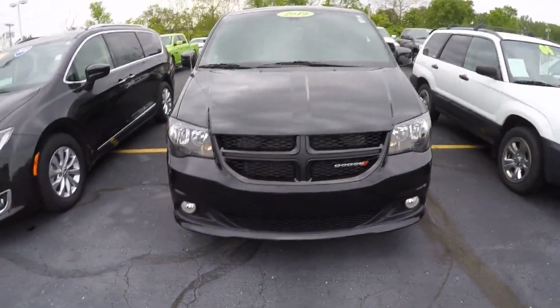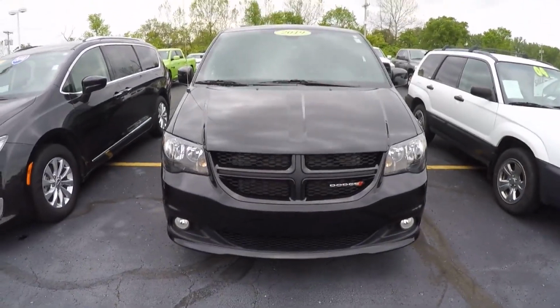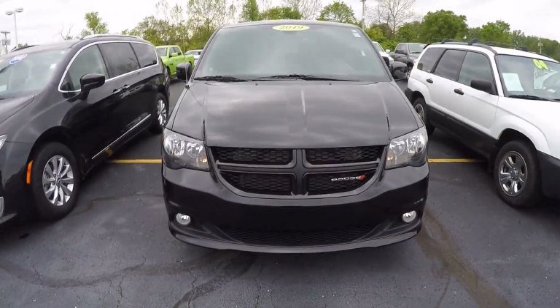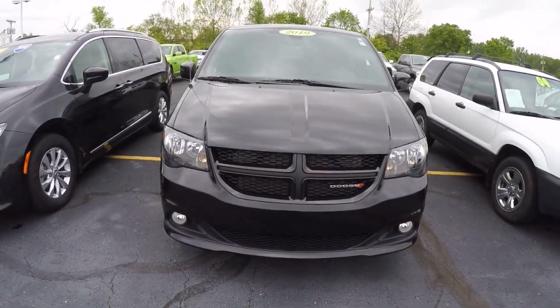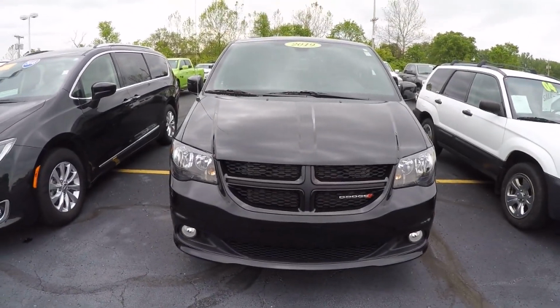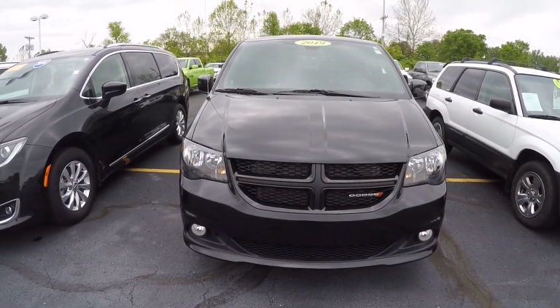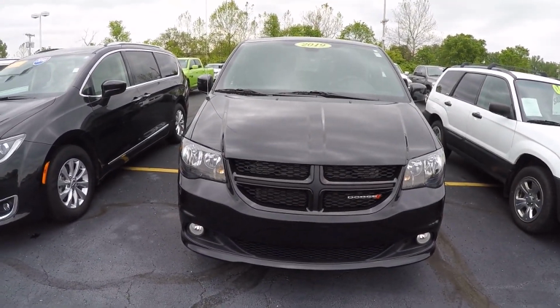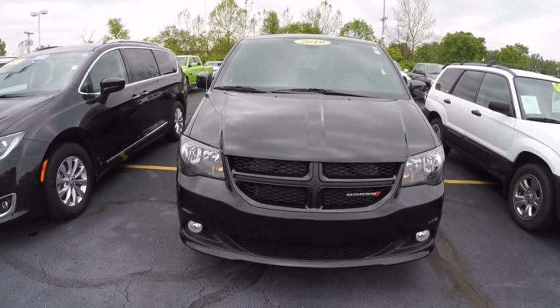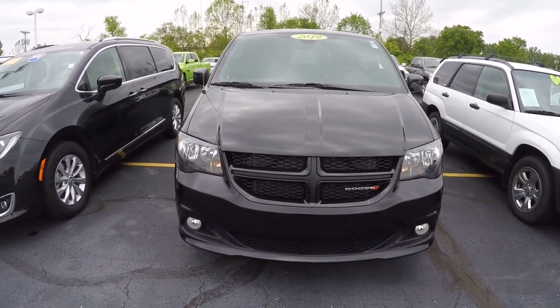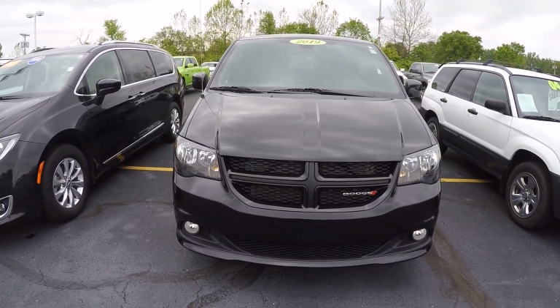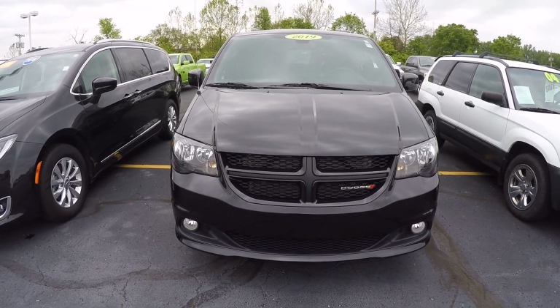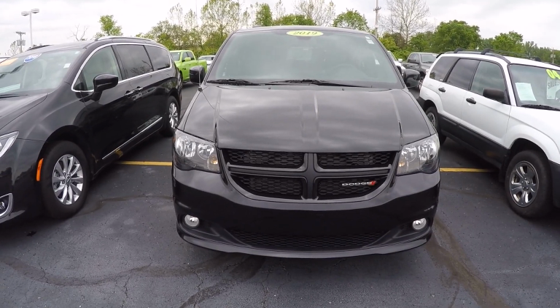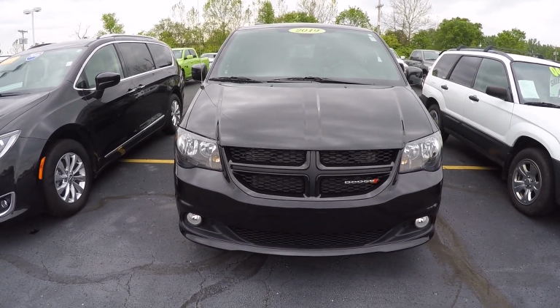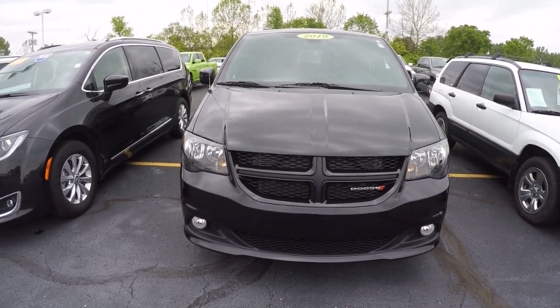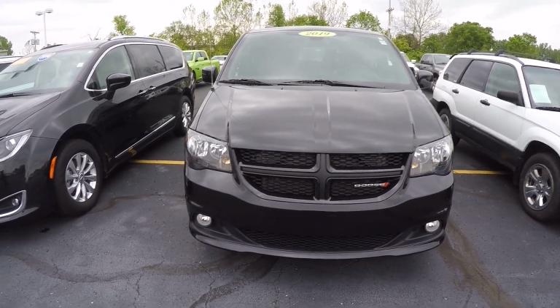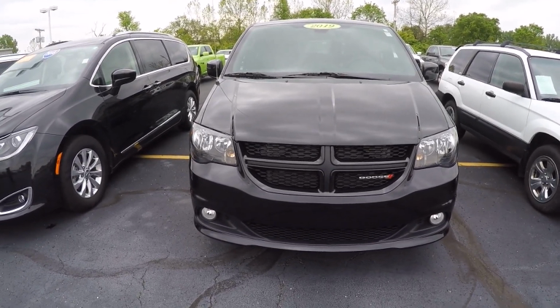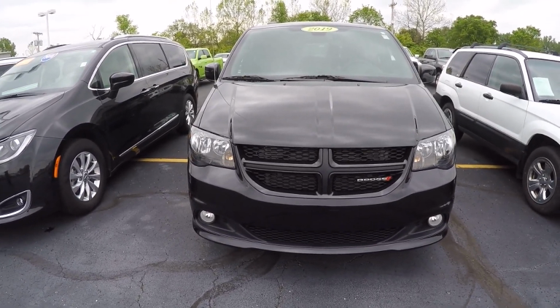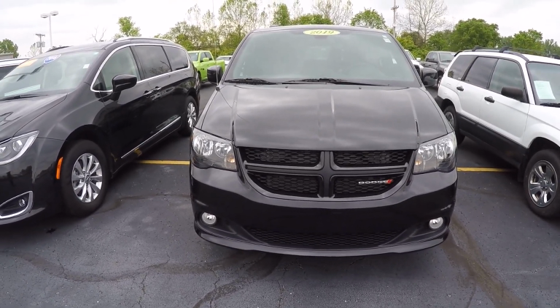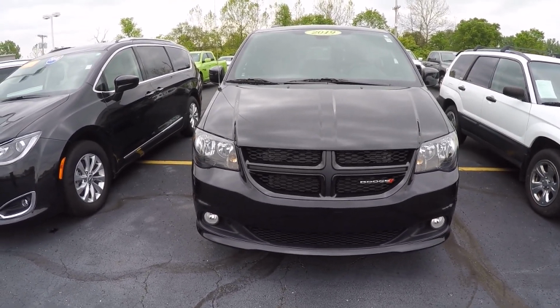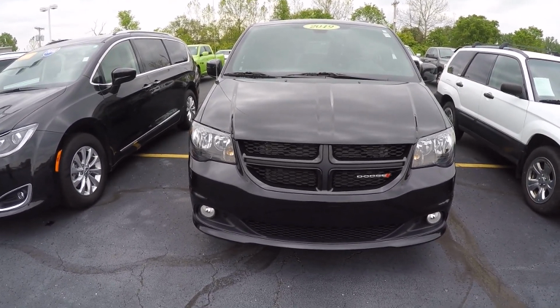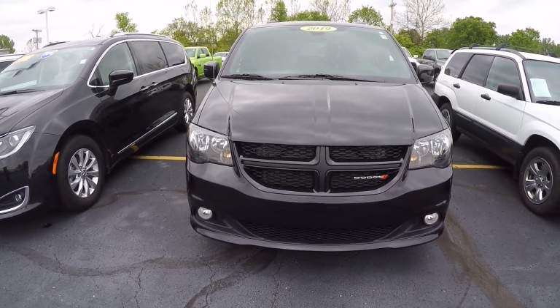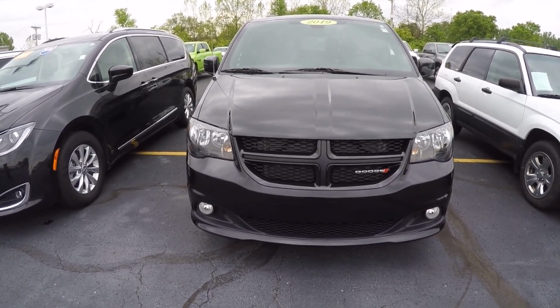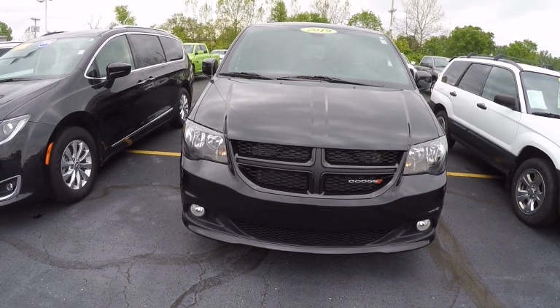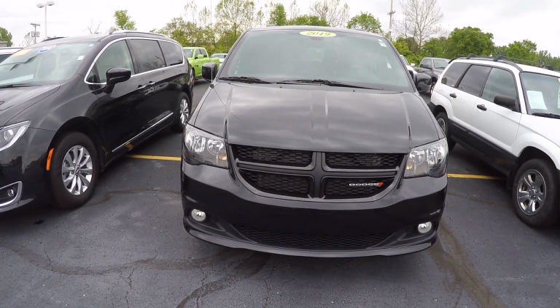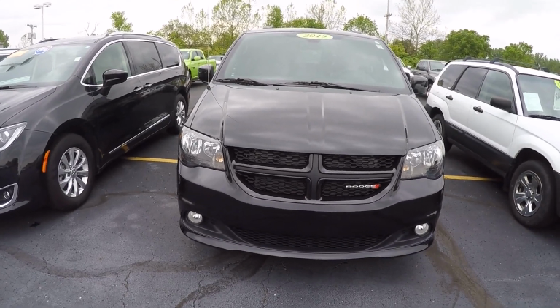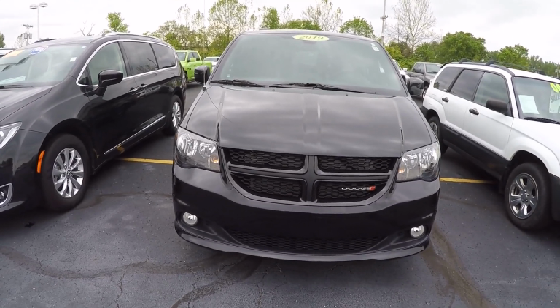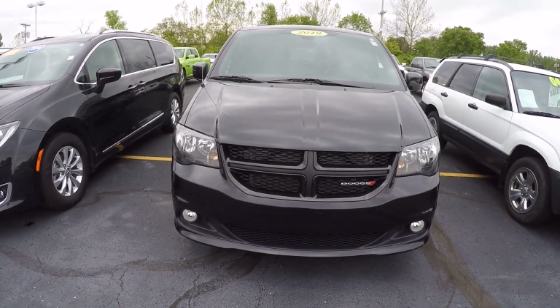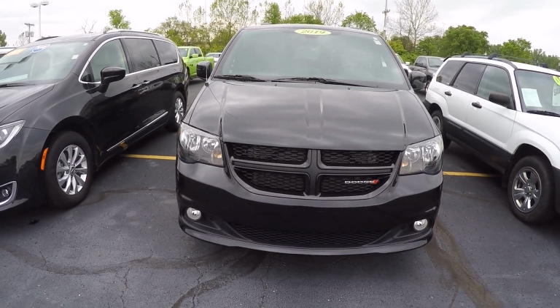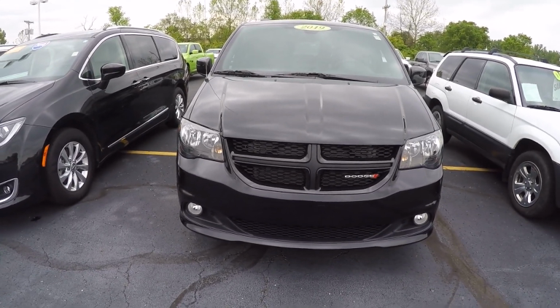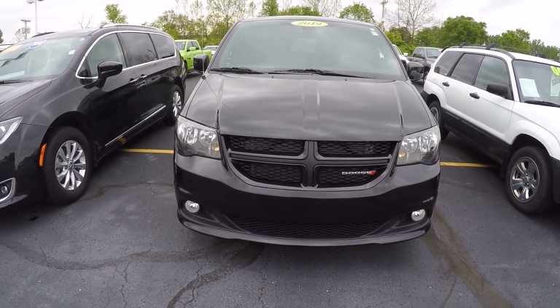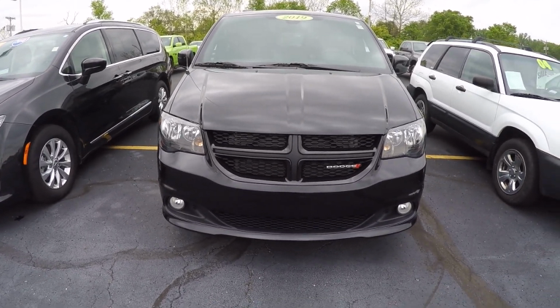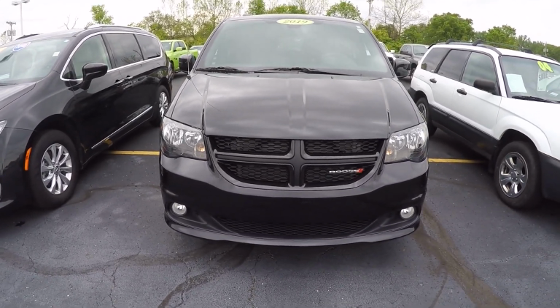Hi folks, Nick Ruiz here at Sherry Chrysler Dodge Jeep Ram and RVs in Pickwell, Ohio. Today I'm showing you a 2019 Dodge Grand Caravan GT, stock number CP160270.